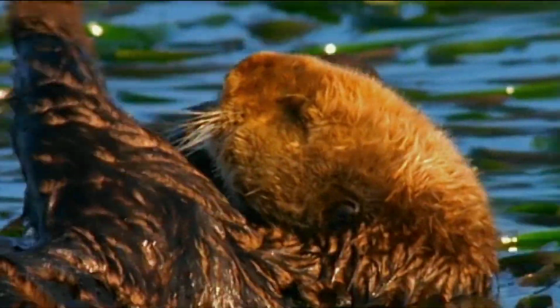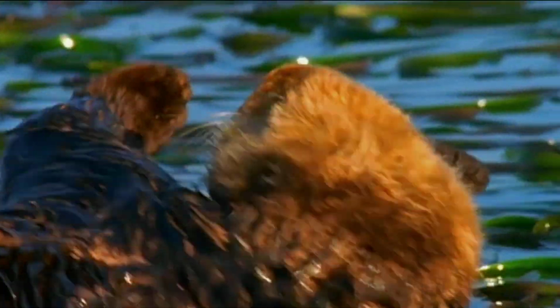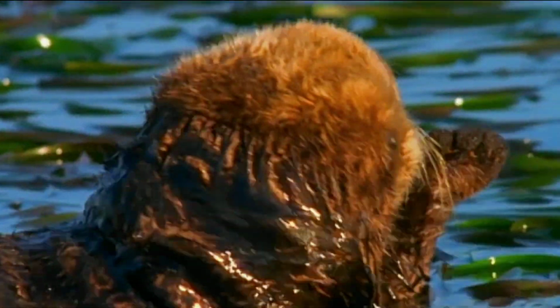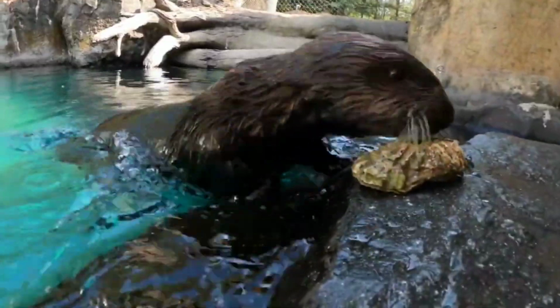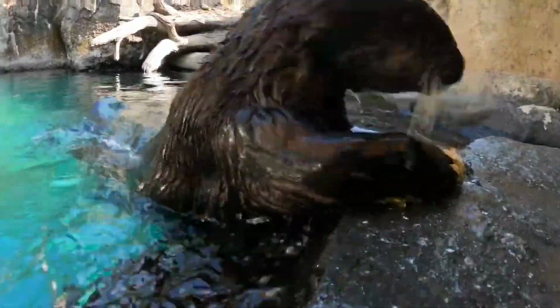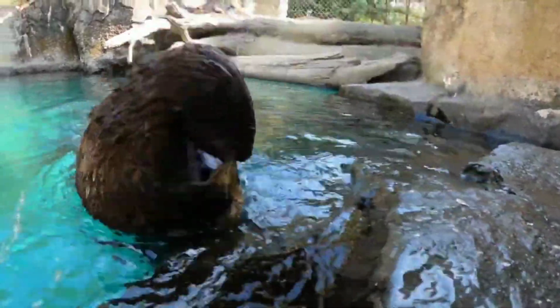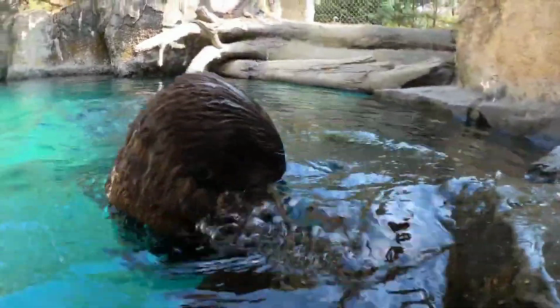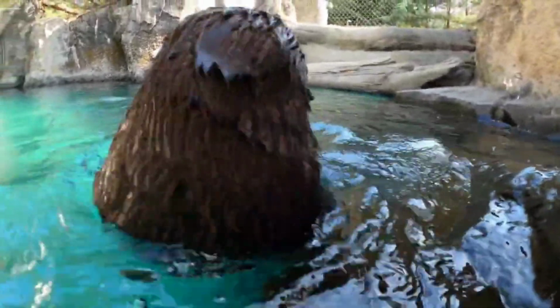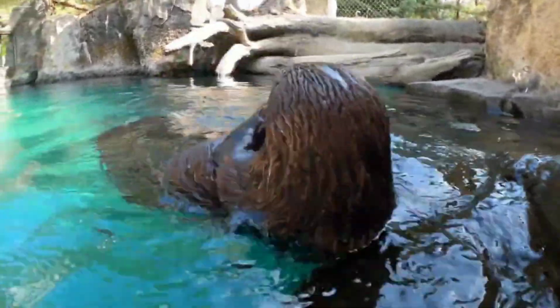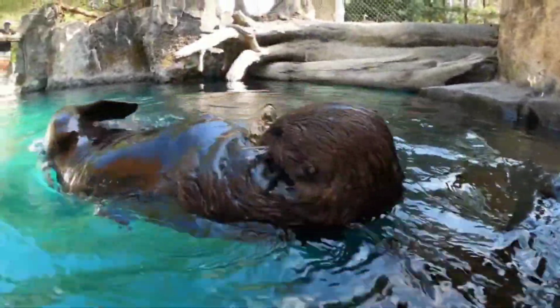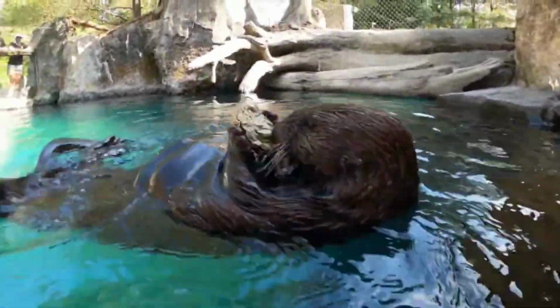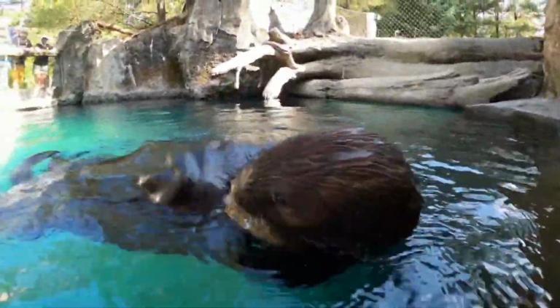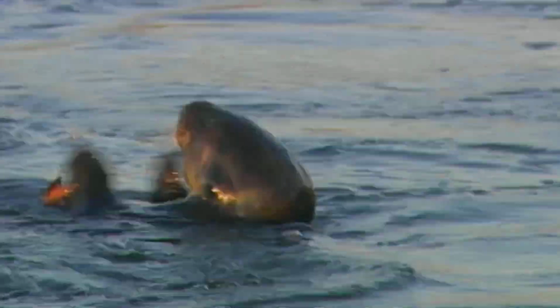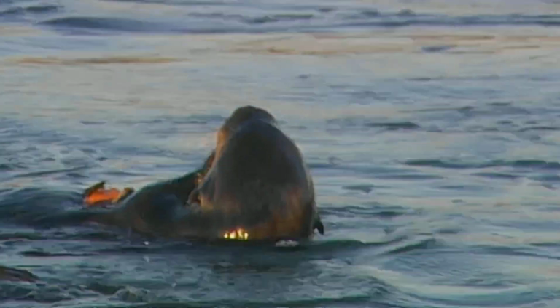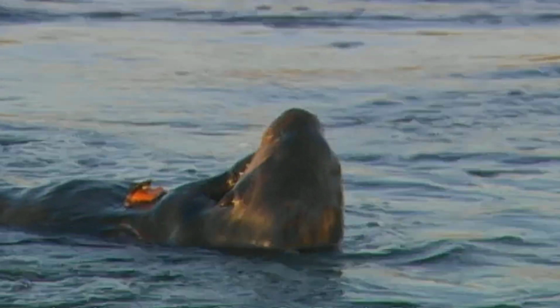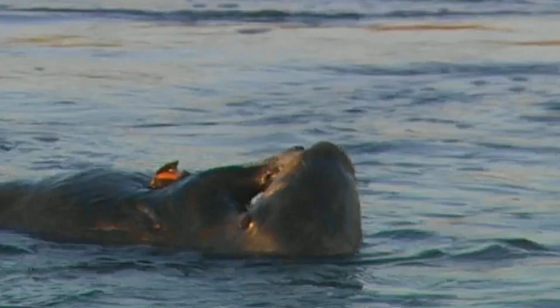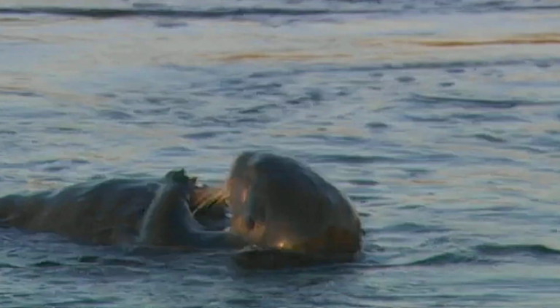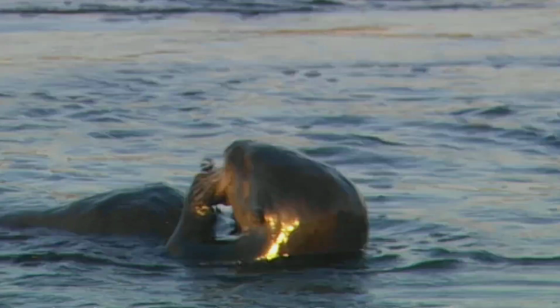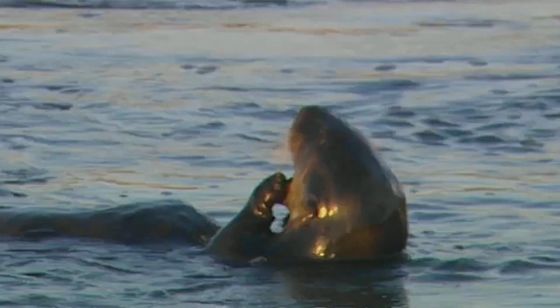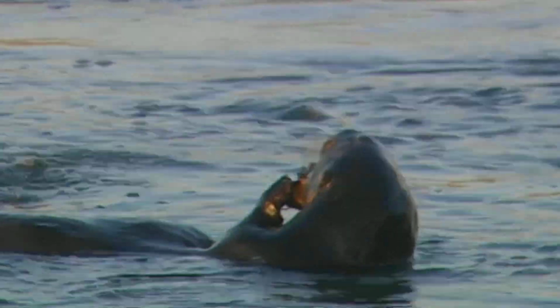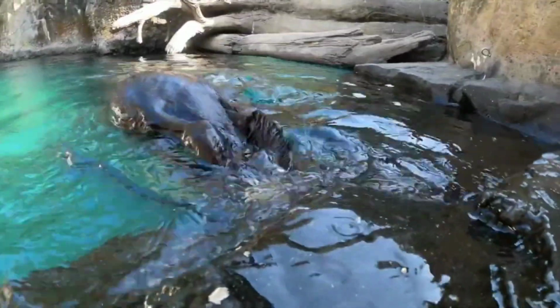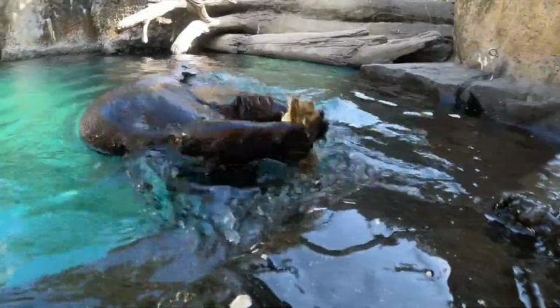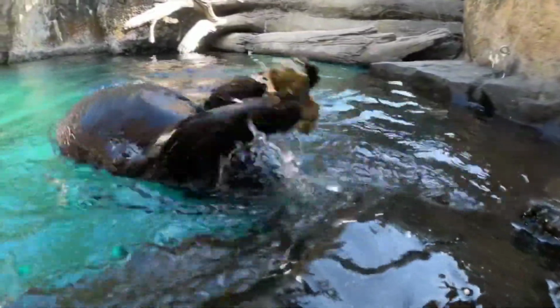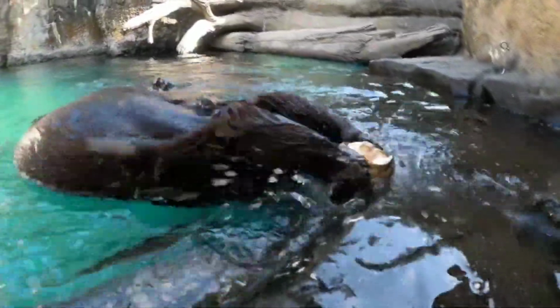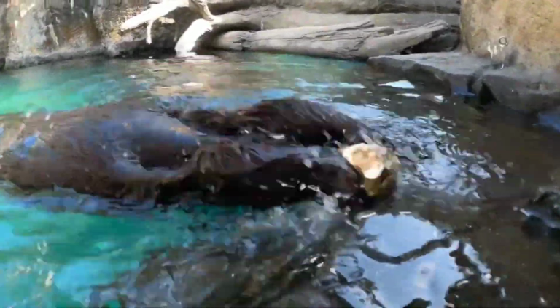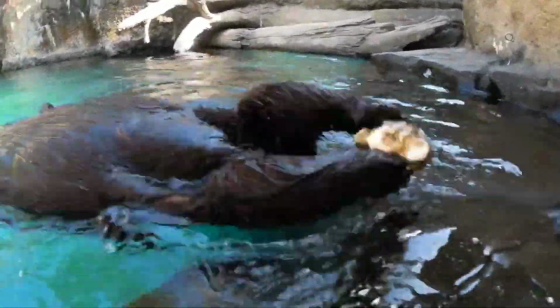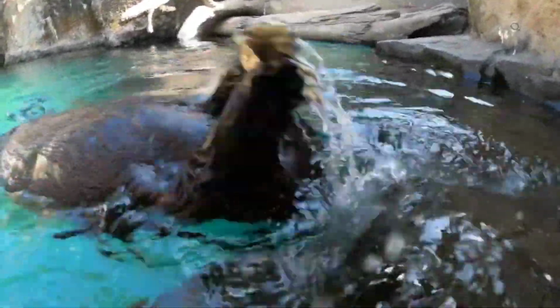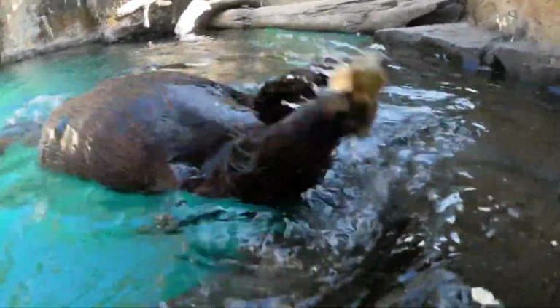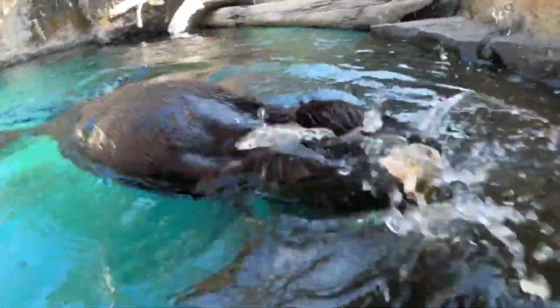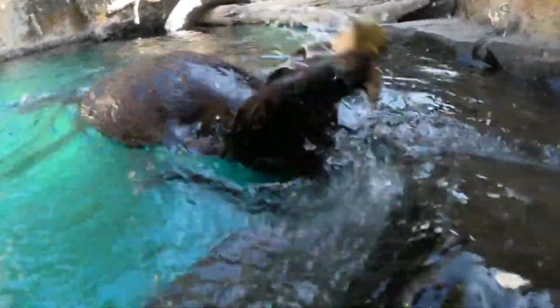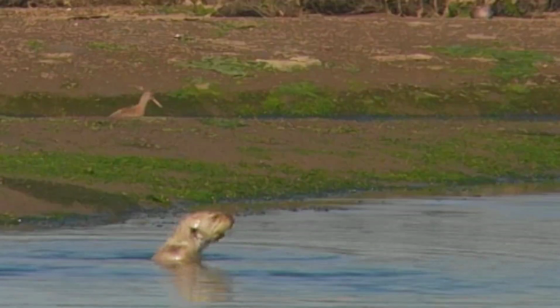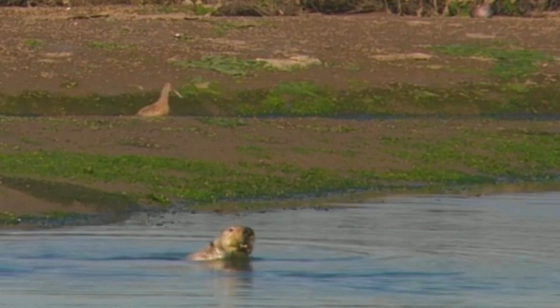To start, the sea otter will find a suitable rock — one that is flat and heavy enough to crack the shell. Then, it holds the shellfish in one paw and uses the rock to pound it open. It's a remarkable sight to see a sea otter use its tools with such precision.